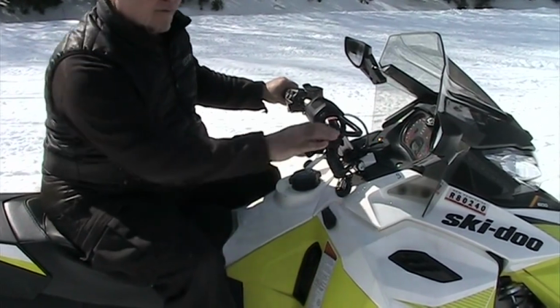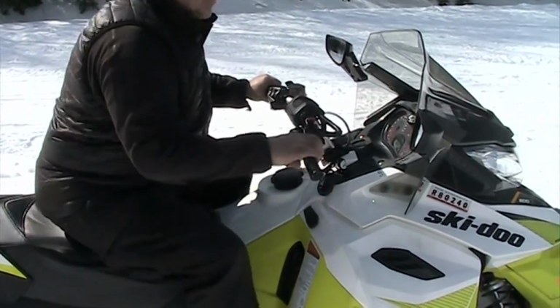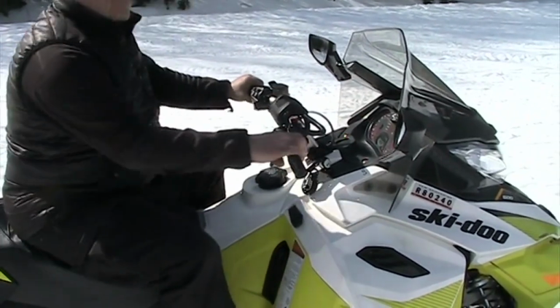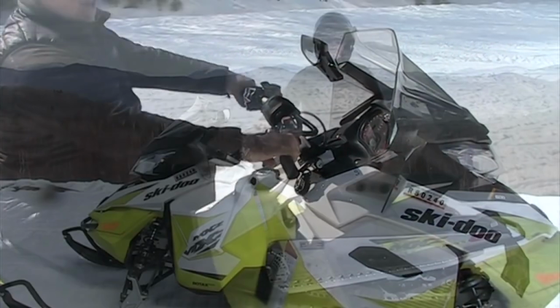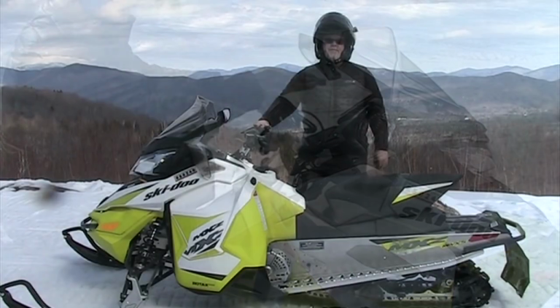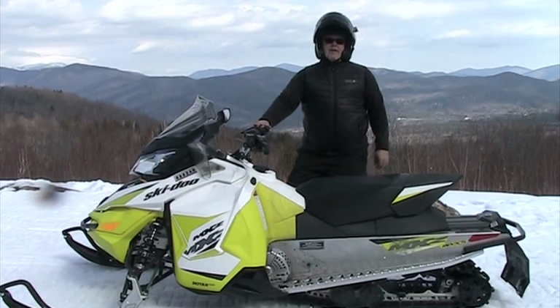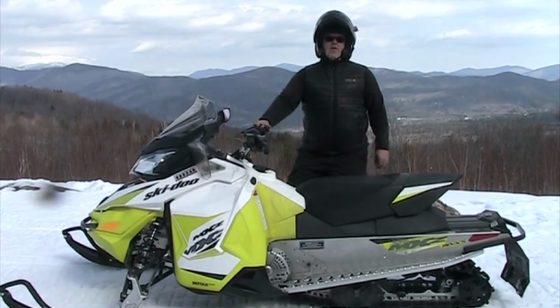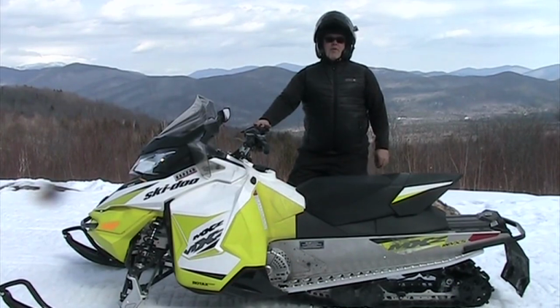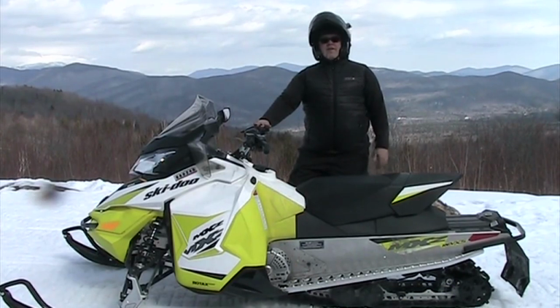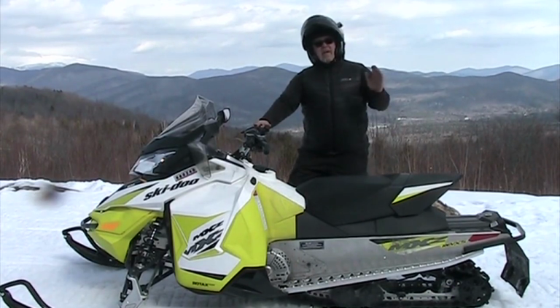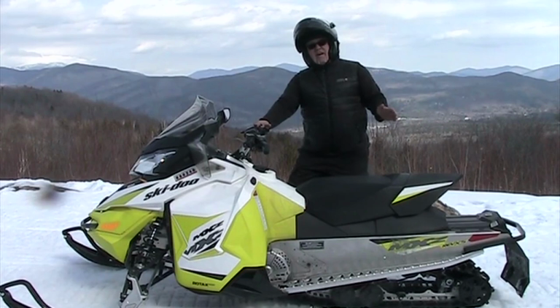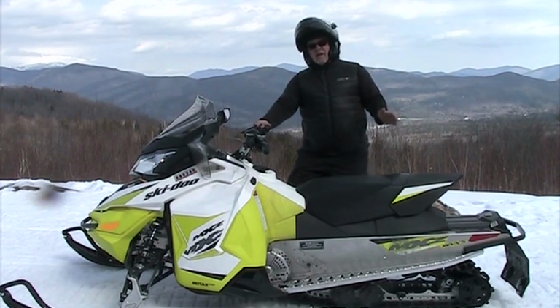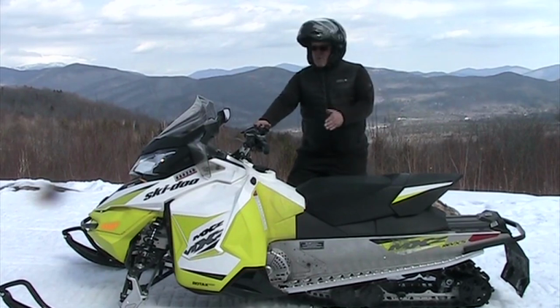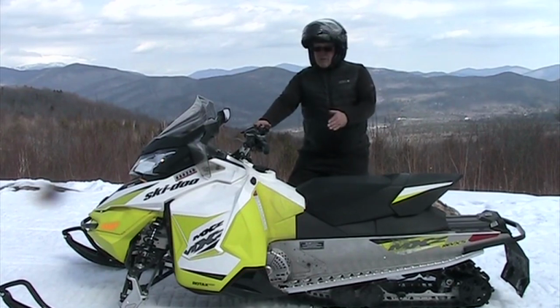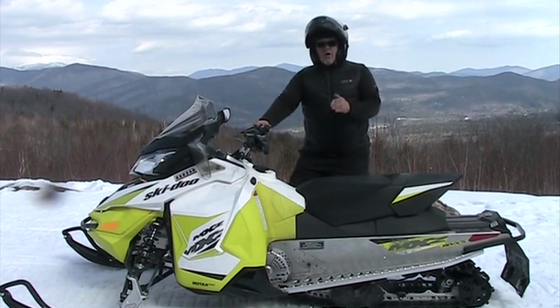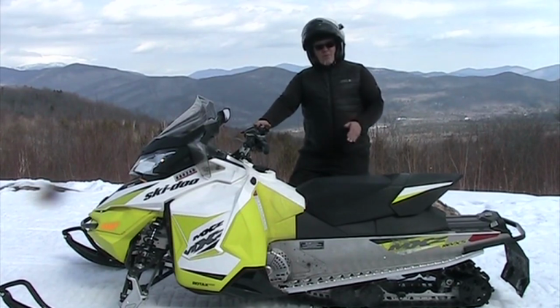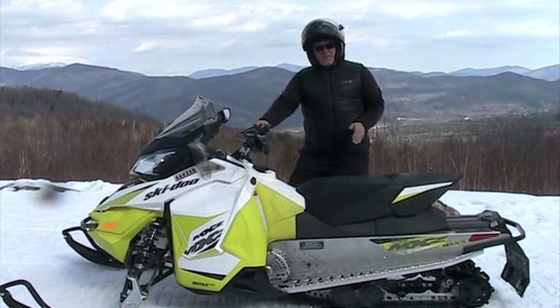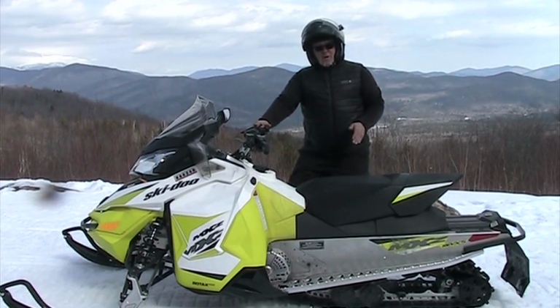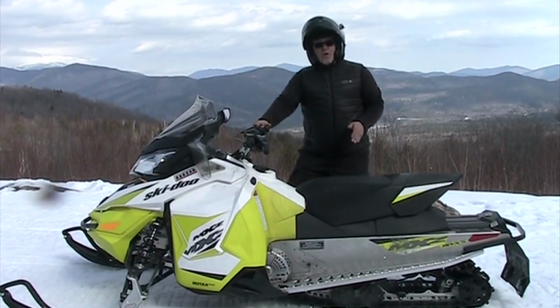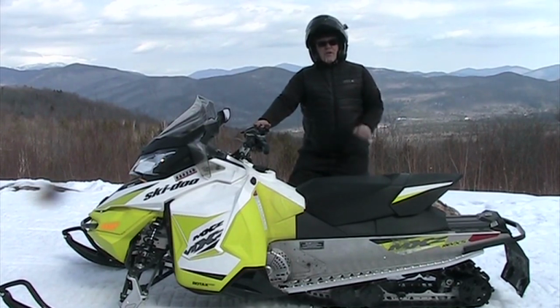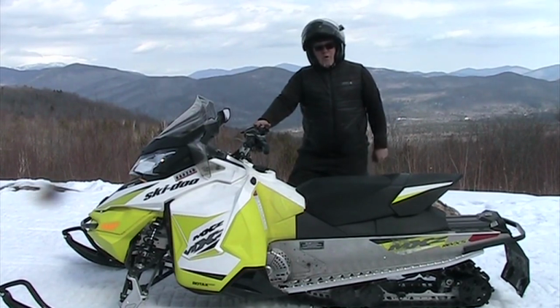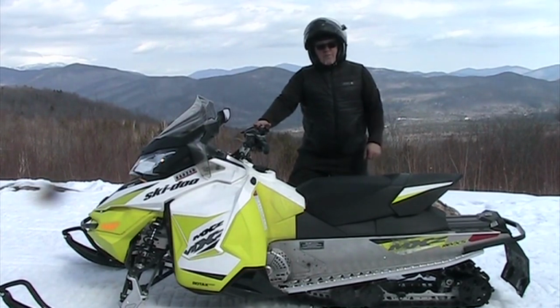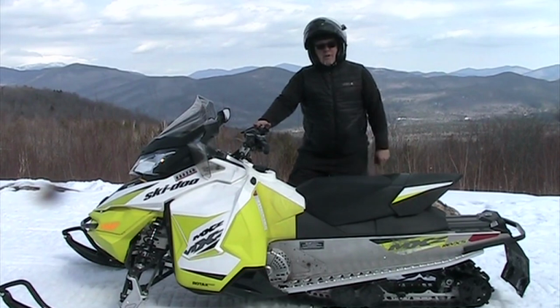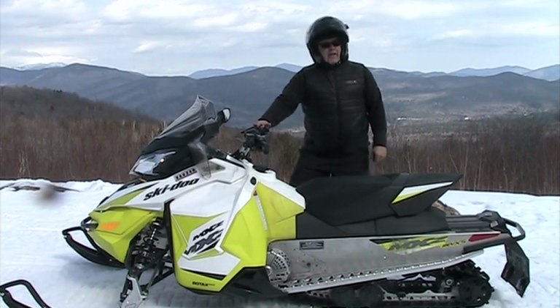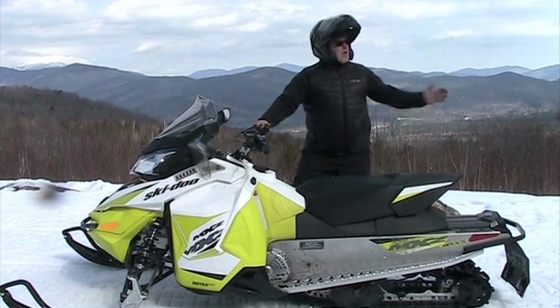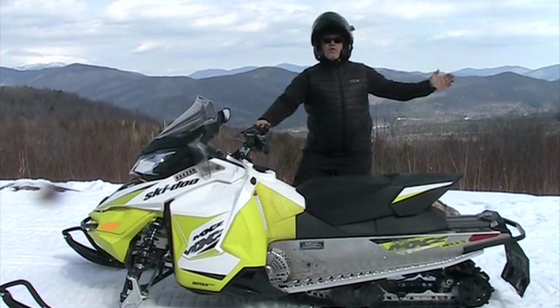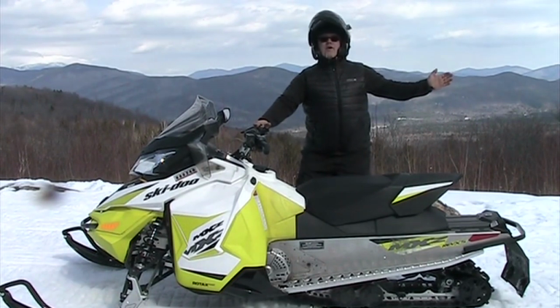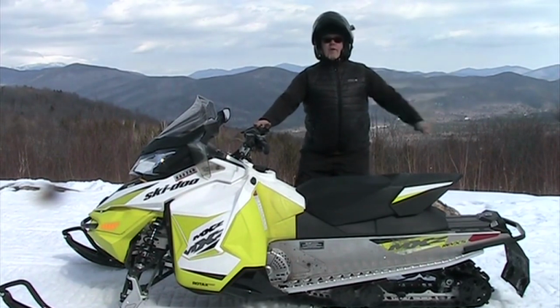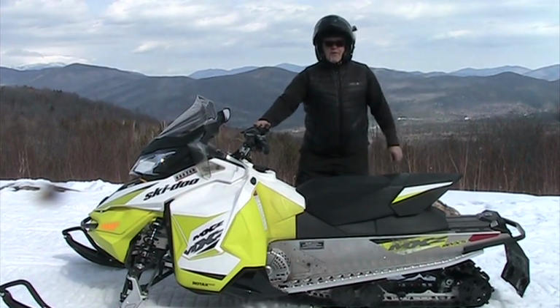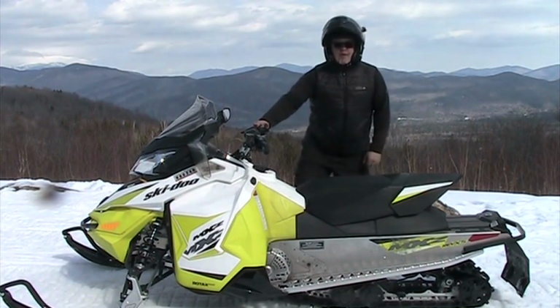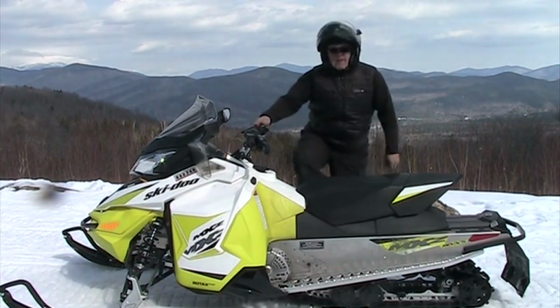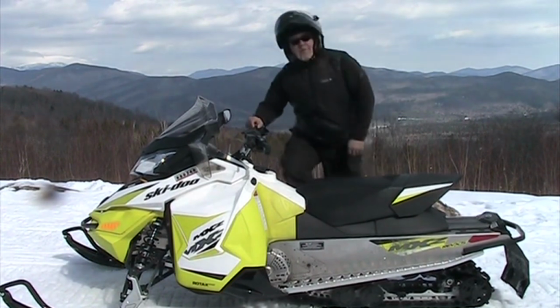That's basic safety and operation on a snowmobile. We look forward to seeing you here at Northern Extreme Snowmobiling and getting you out on the beautiful trails in the White Mountains of New Hampshire. See you out there!